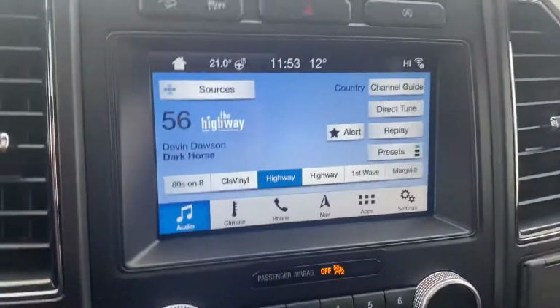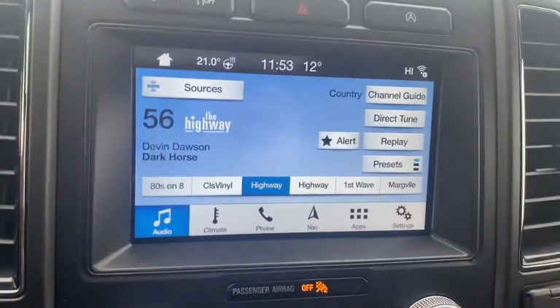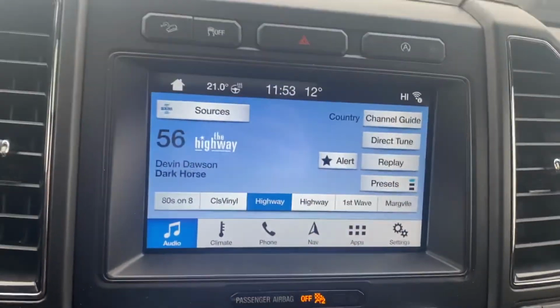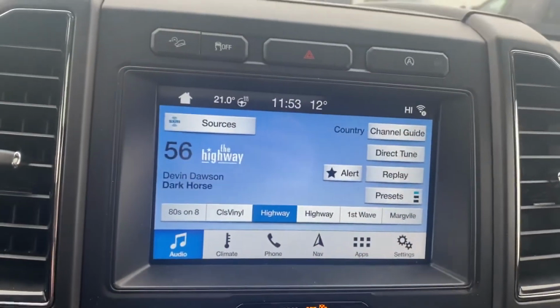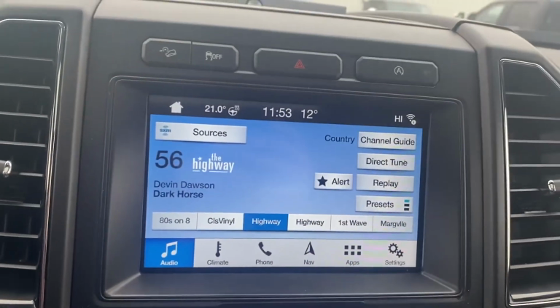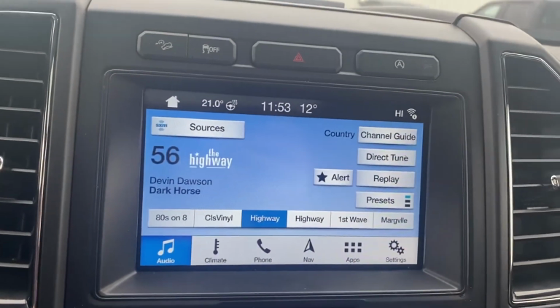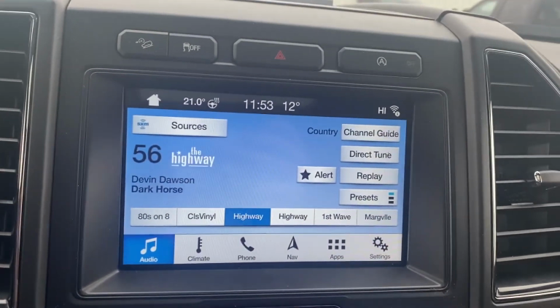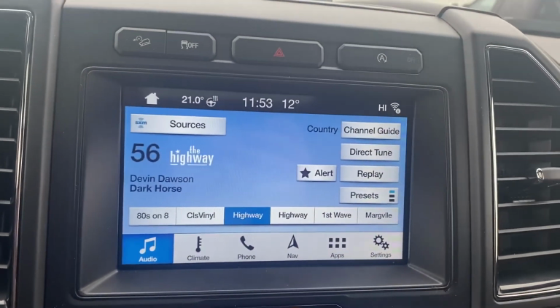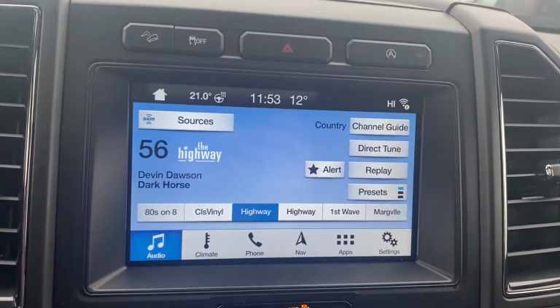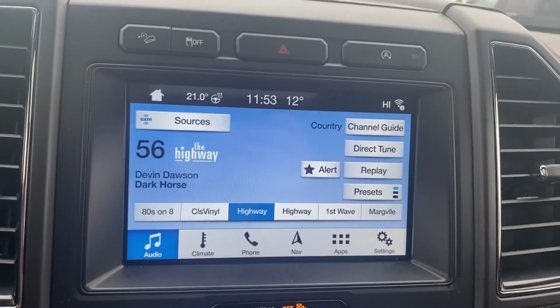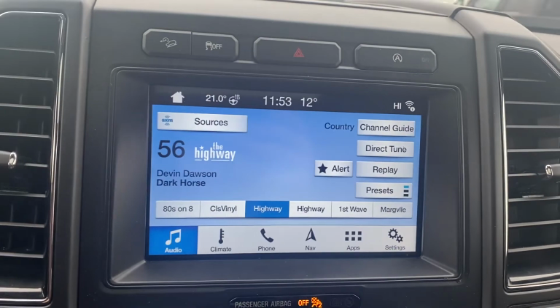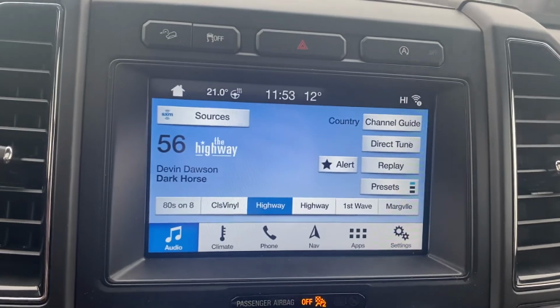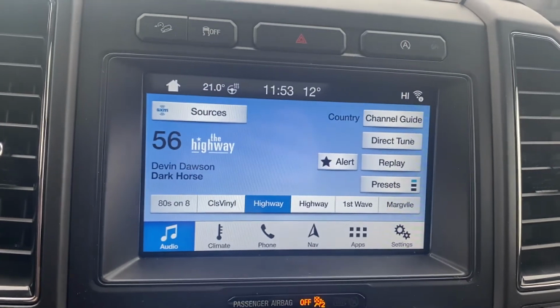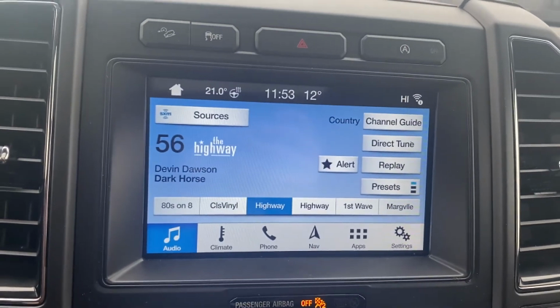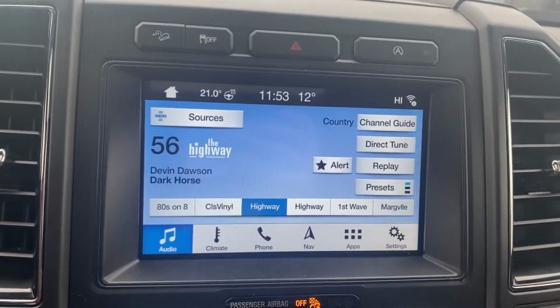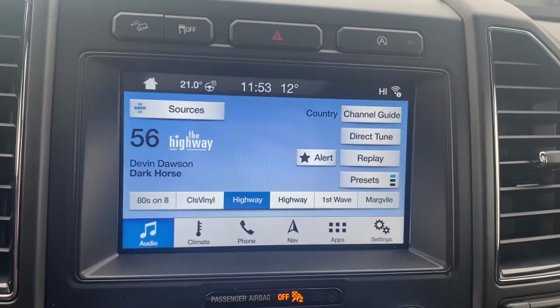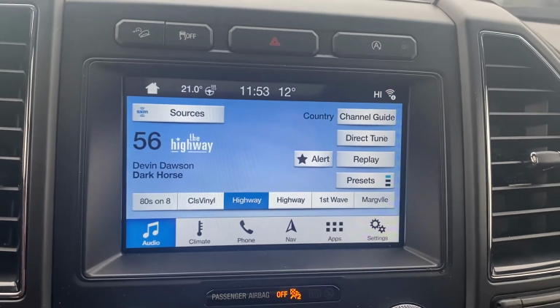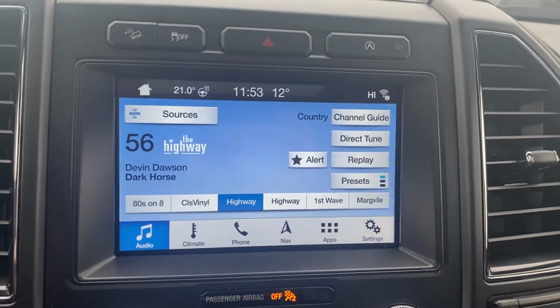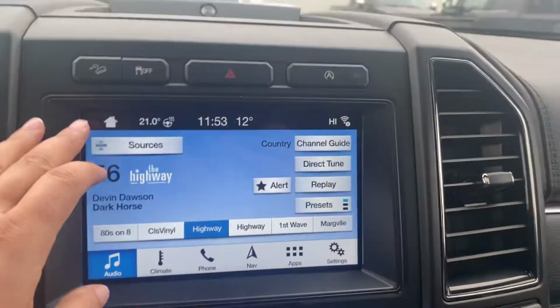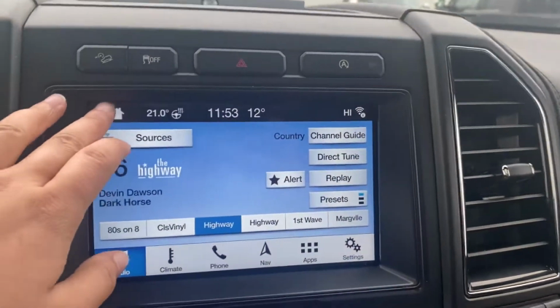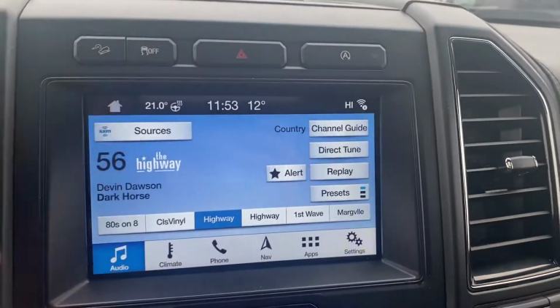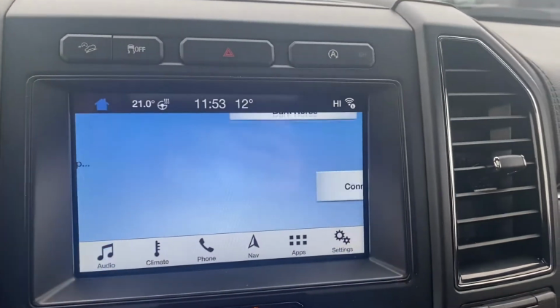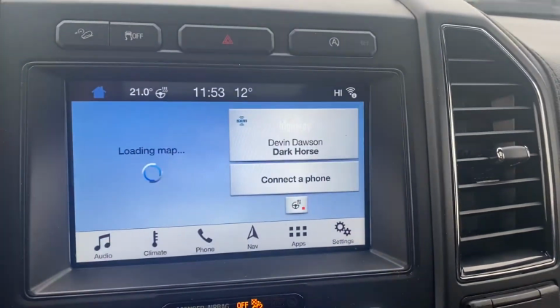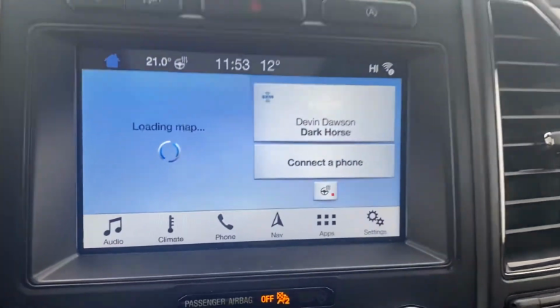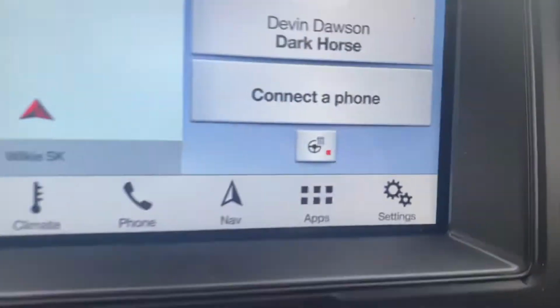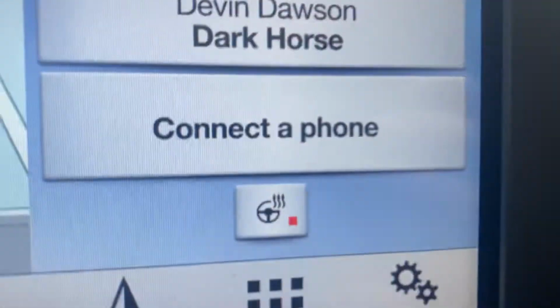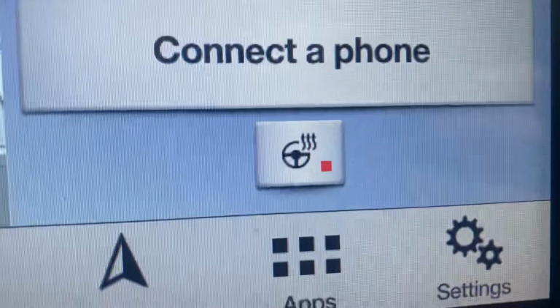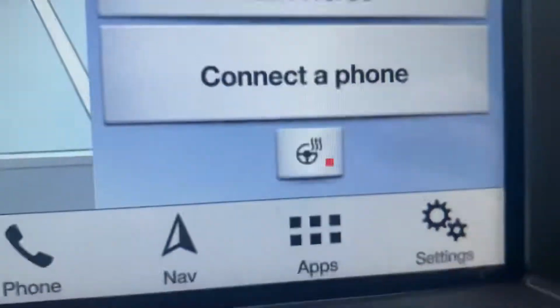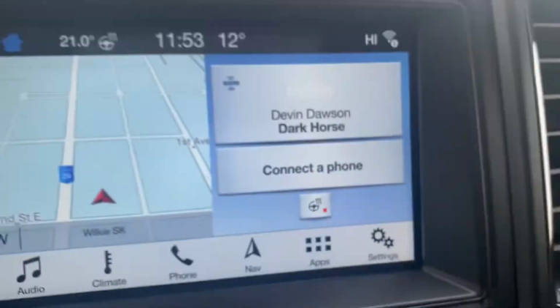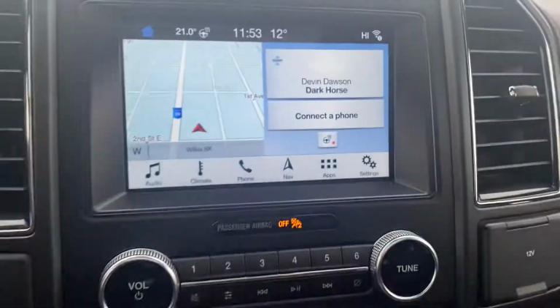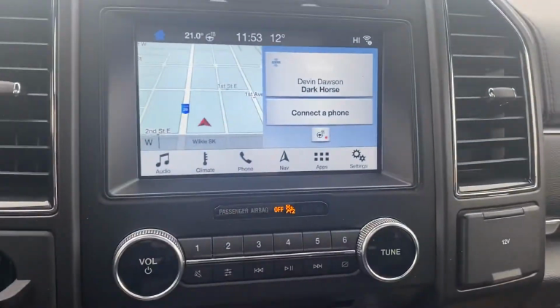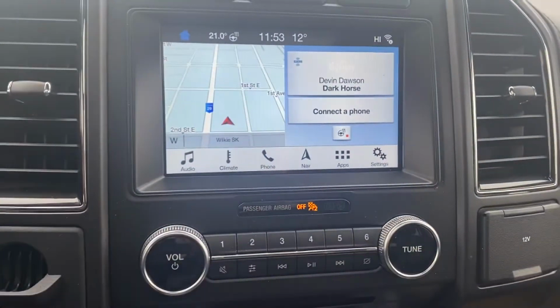On the inside, you've got your touchscreen display with your Bluetooth, your navigation on there as well, heated steering wheel — I'll show you that — which is great for wintertime.